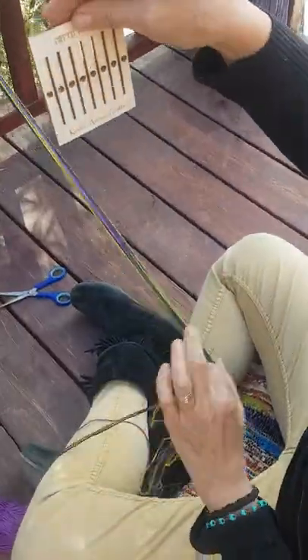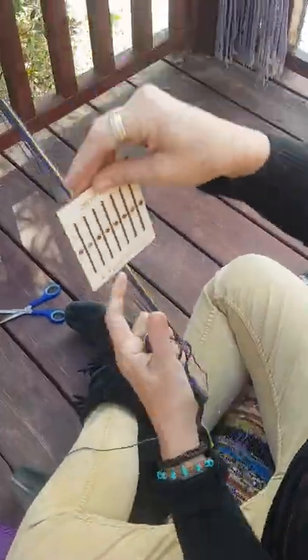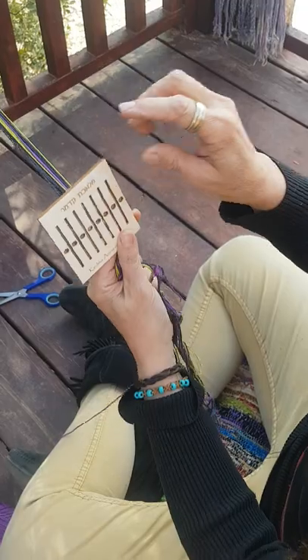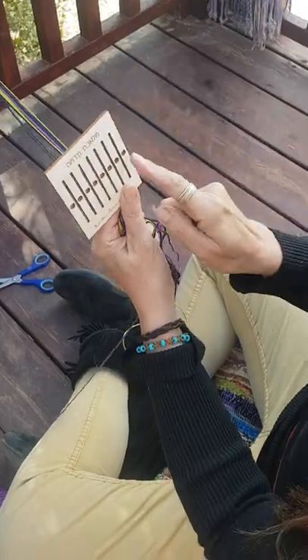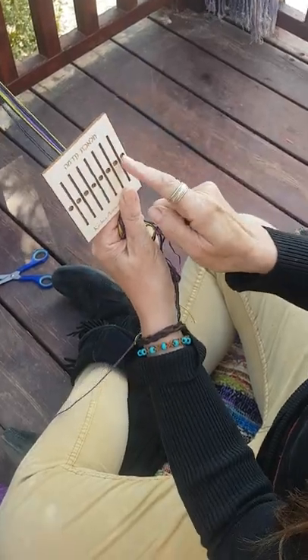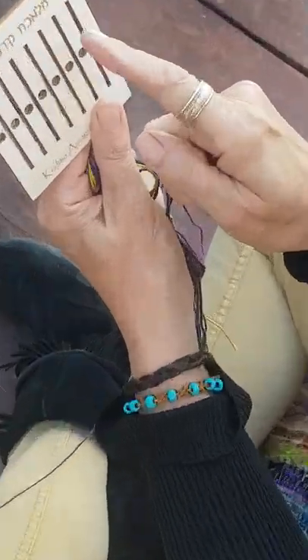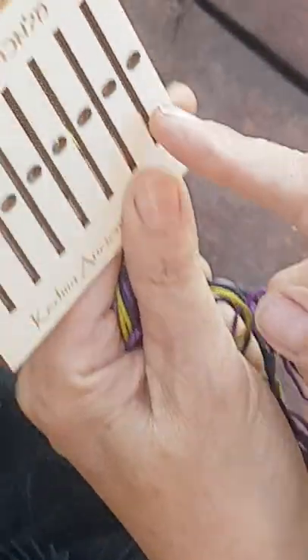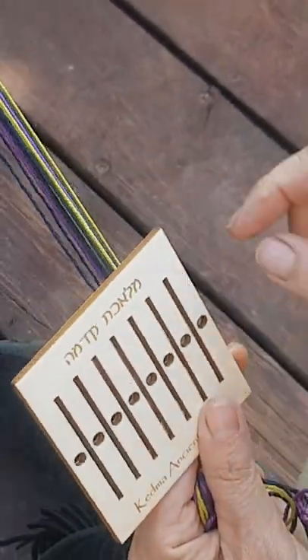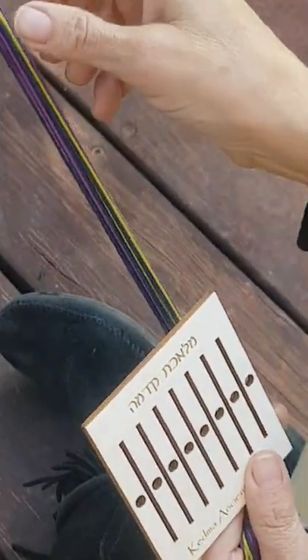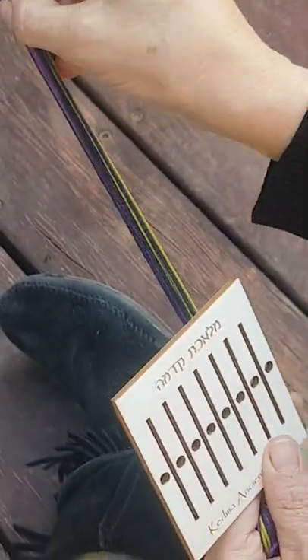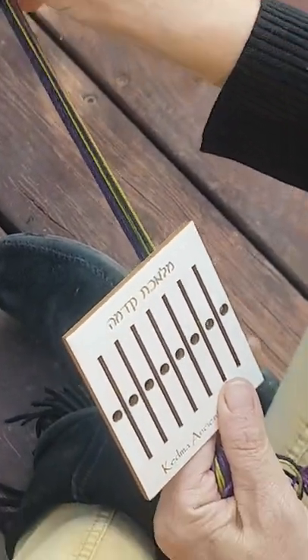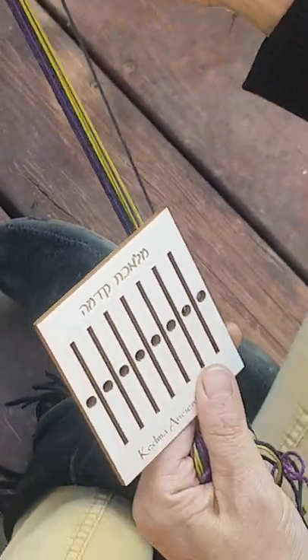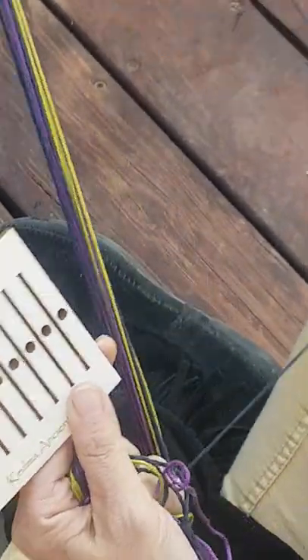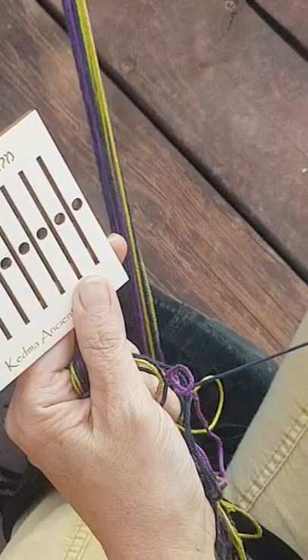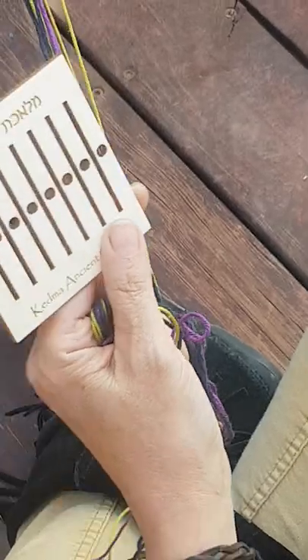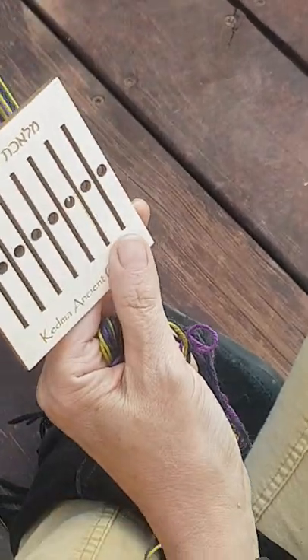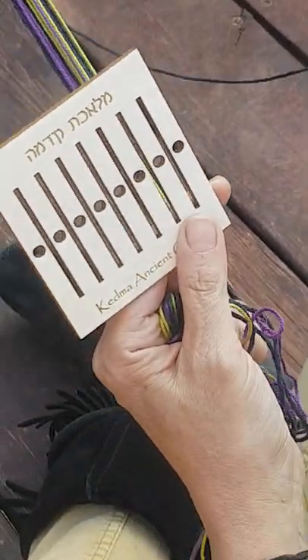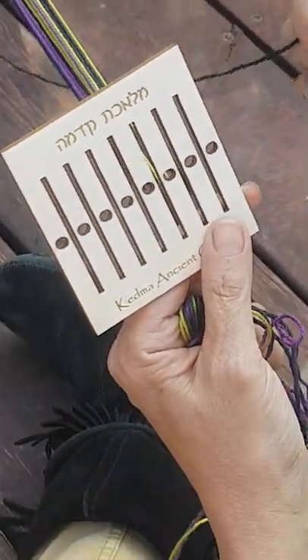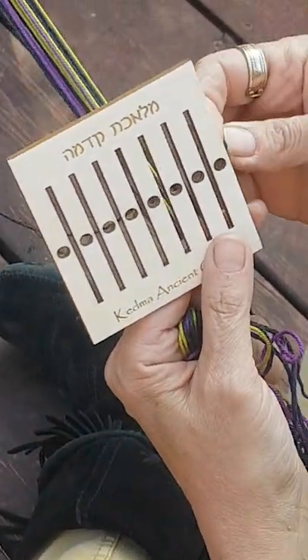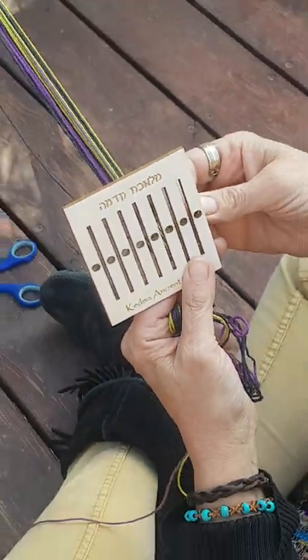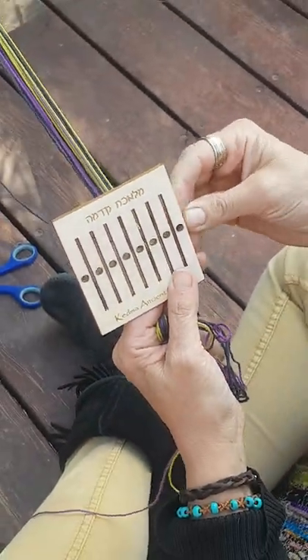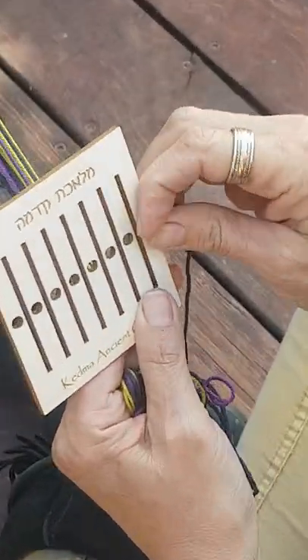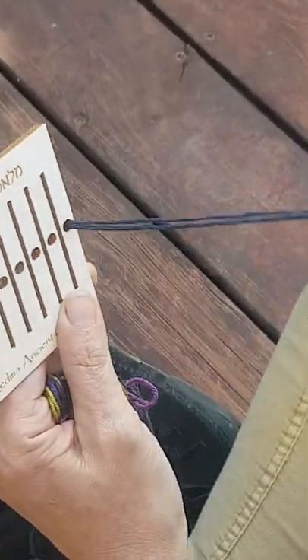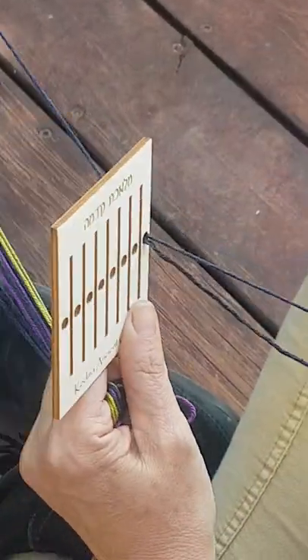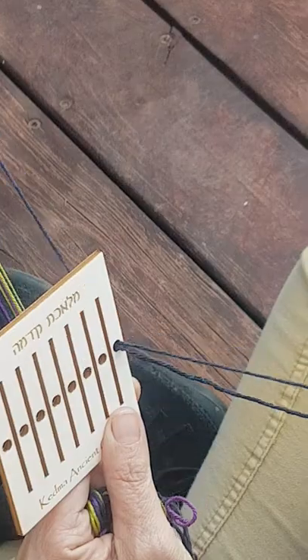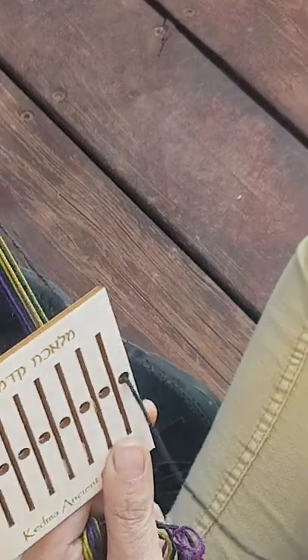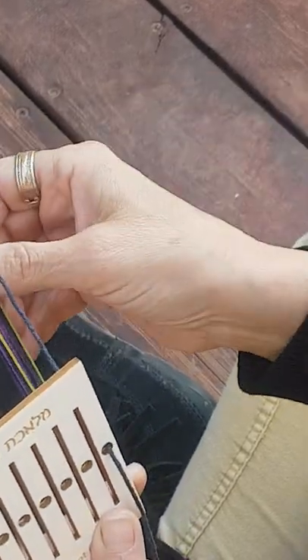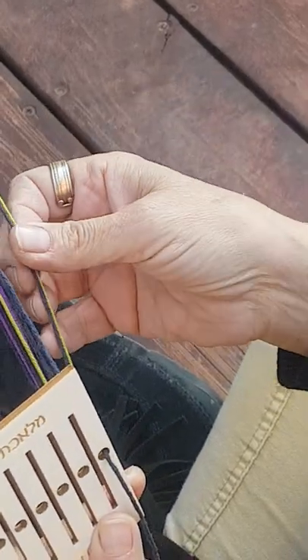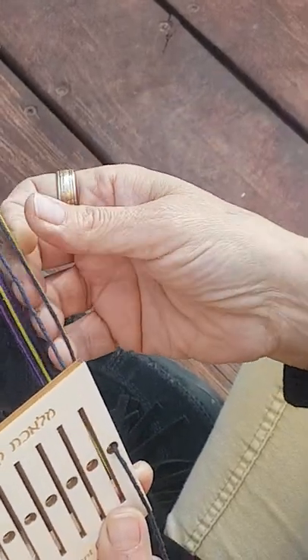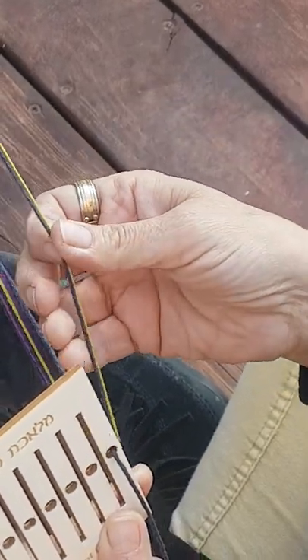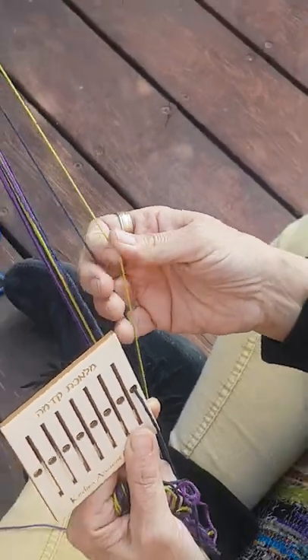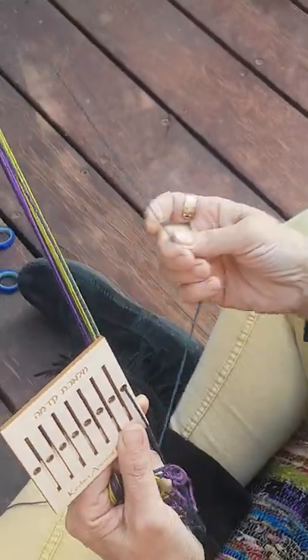This is the backstrap. You see that there are holes and there are slots. For my pattern, I'm going to put all of the blacks in the holes, and all of my other colors are going to be in the slots.